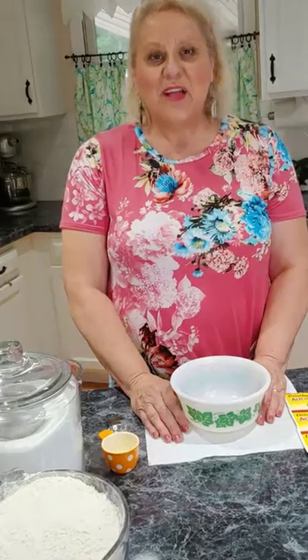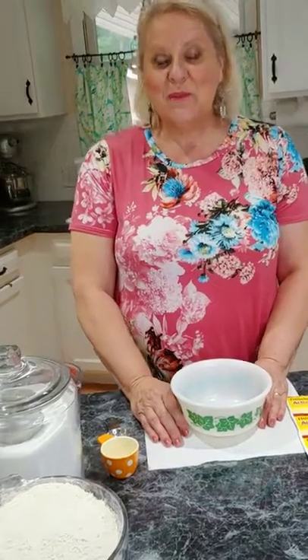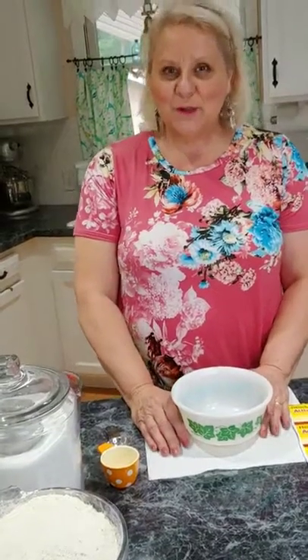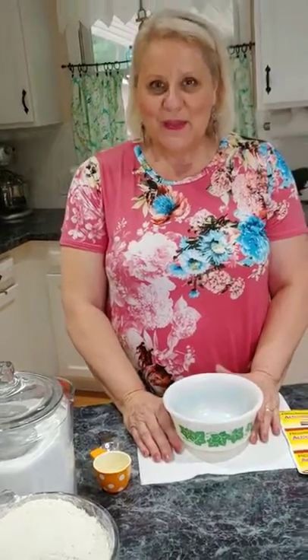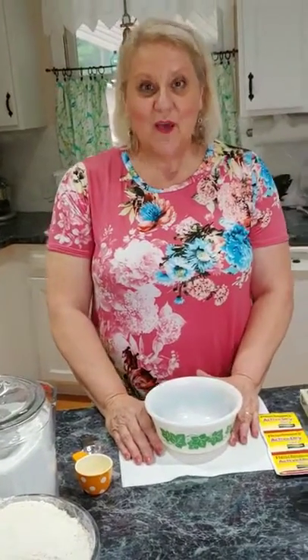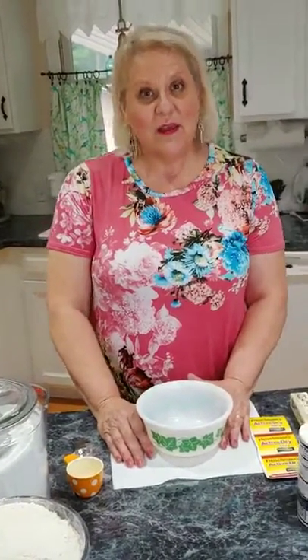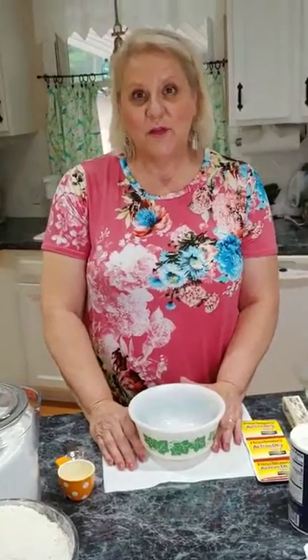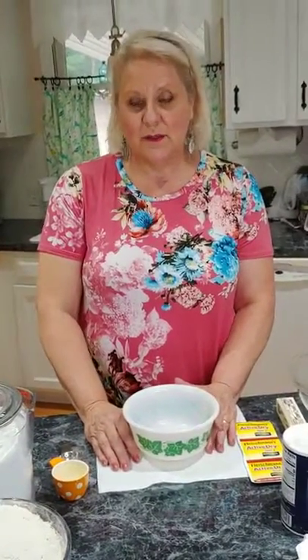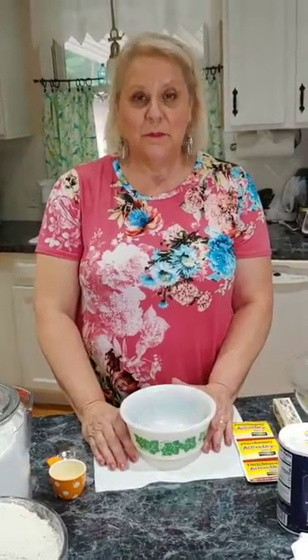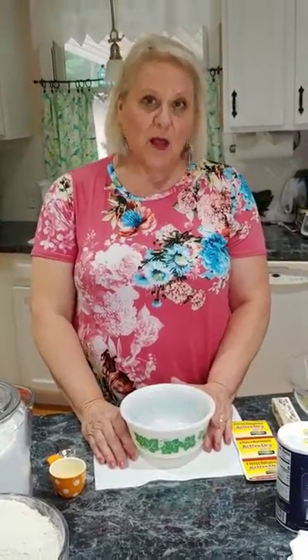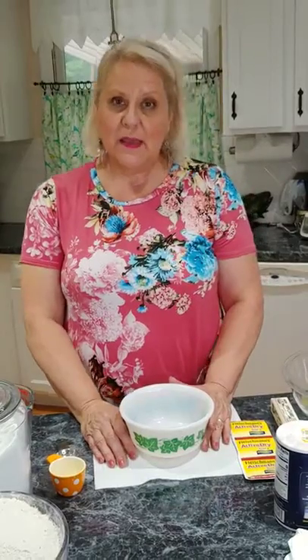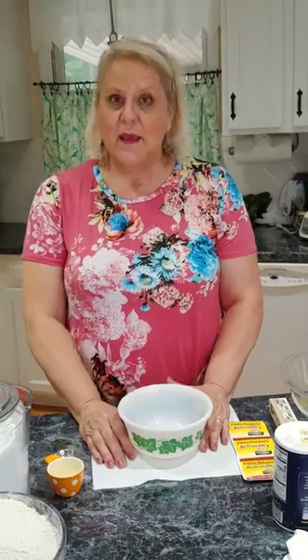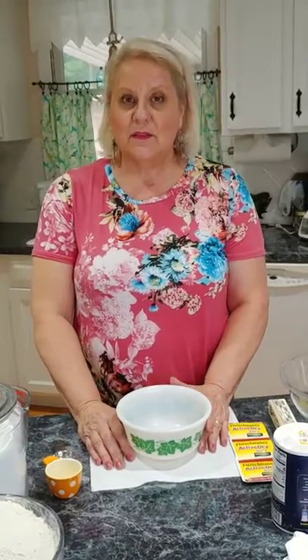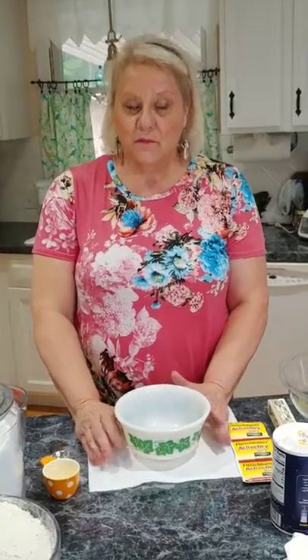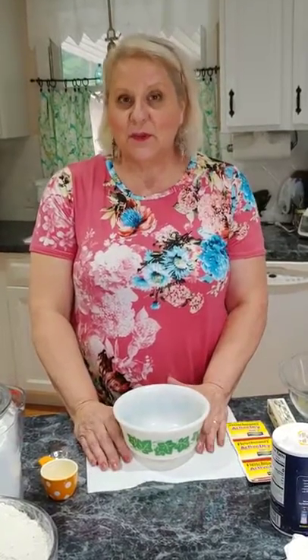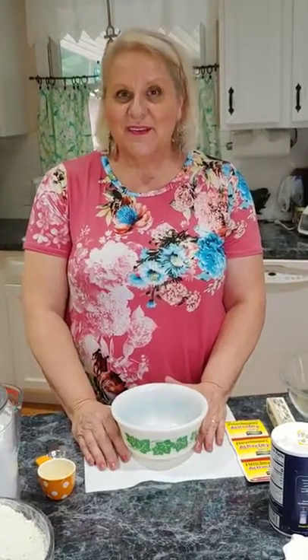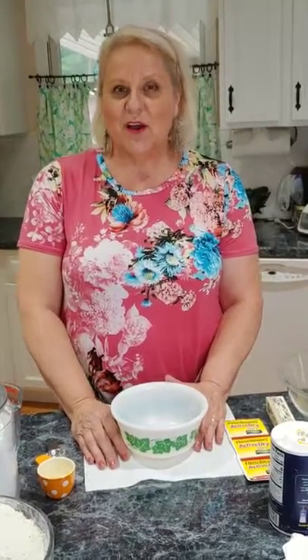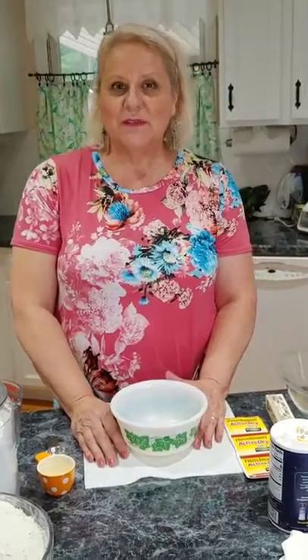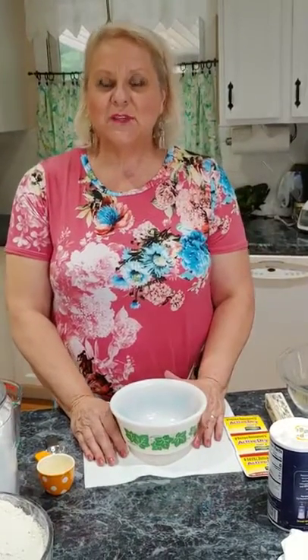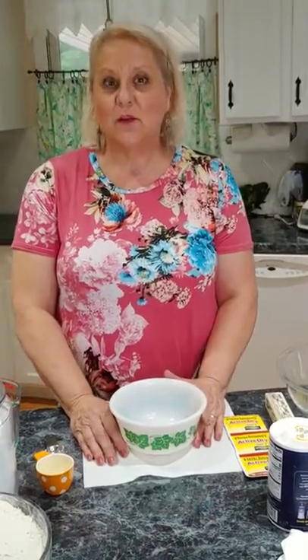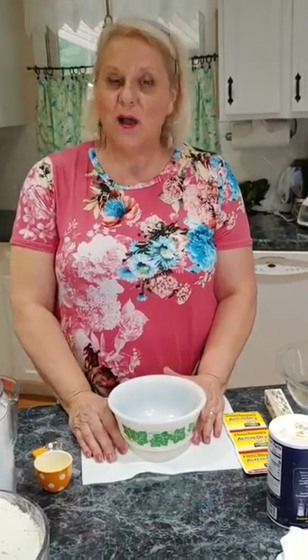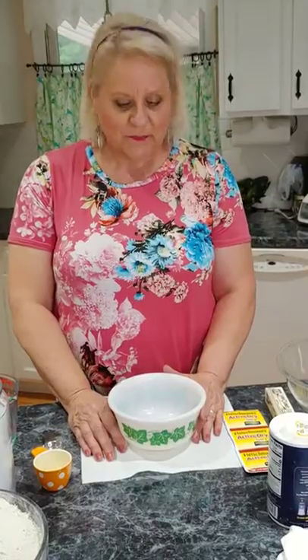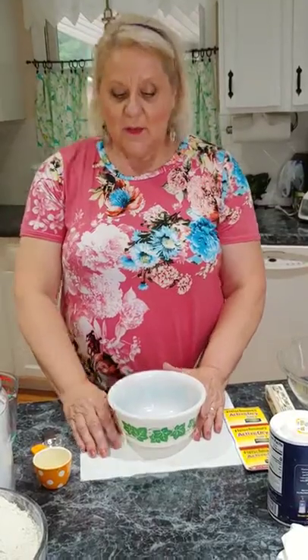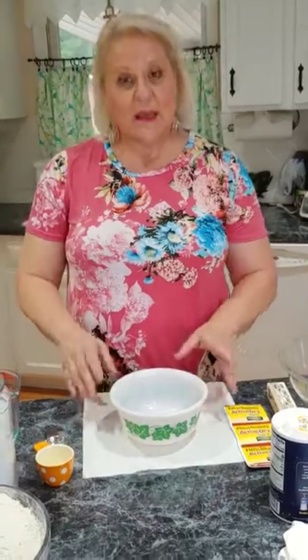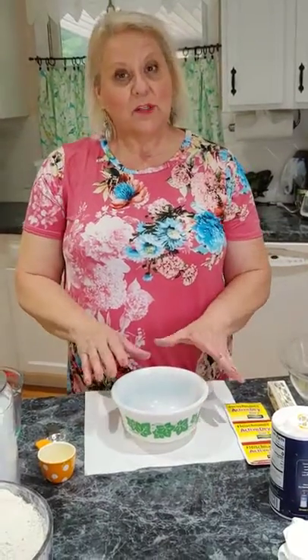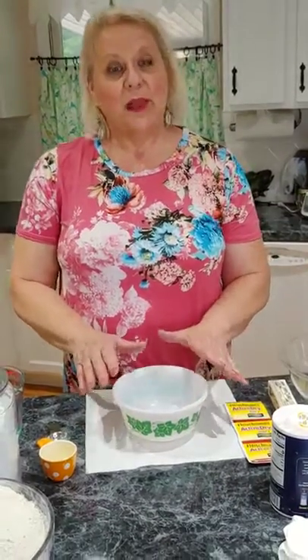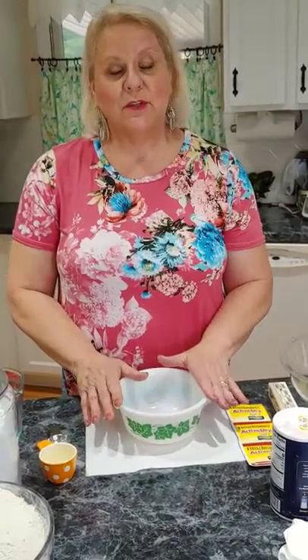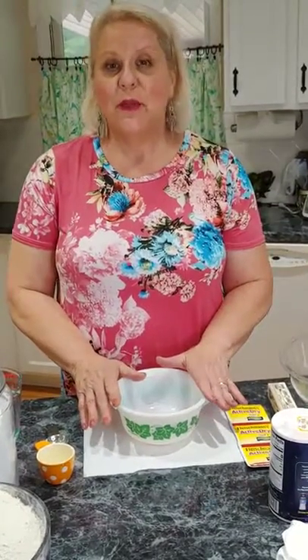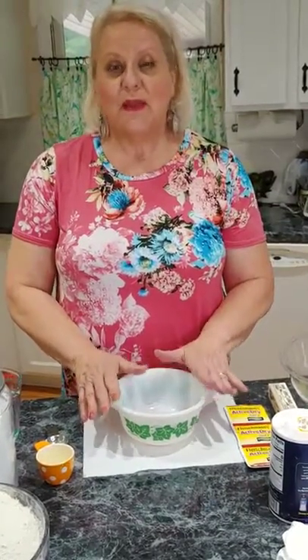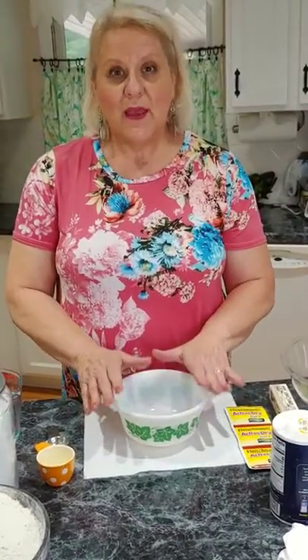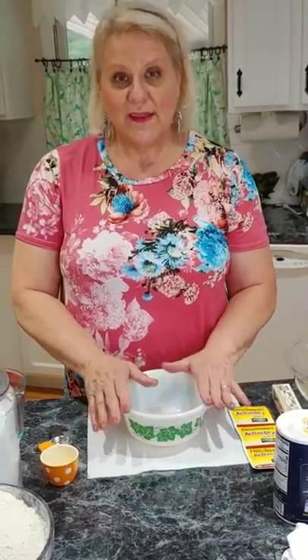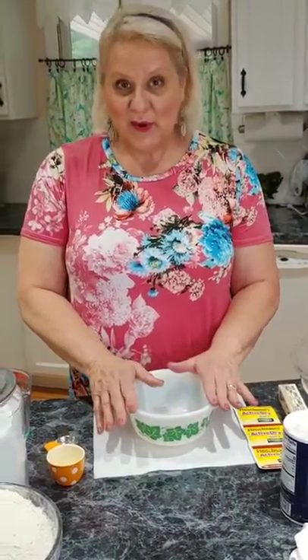Hello, I'm Pam Archer and I own The Colorful Cottage. You can follow me at Facebook.com/TheColorfulCottage. Today I'm going to show you how to make homemade yeast rolls.